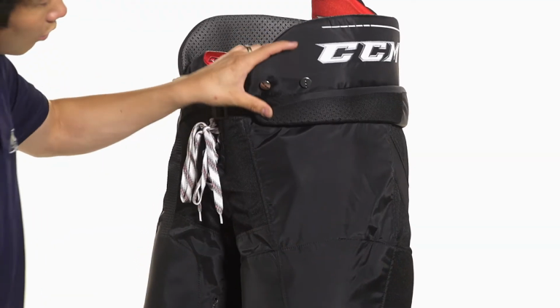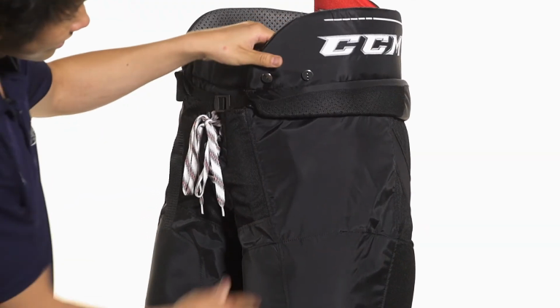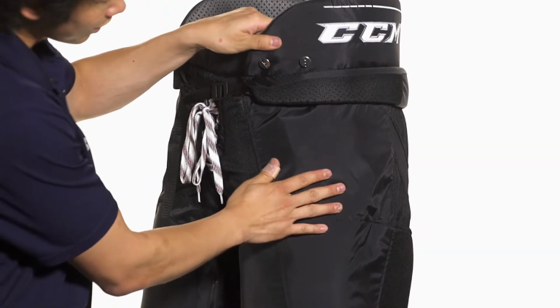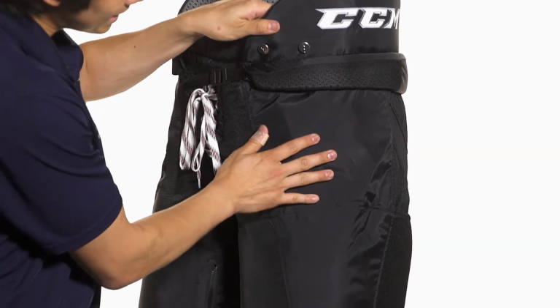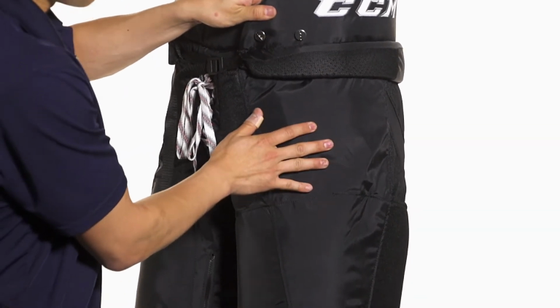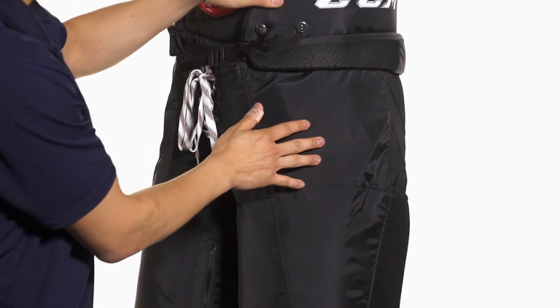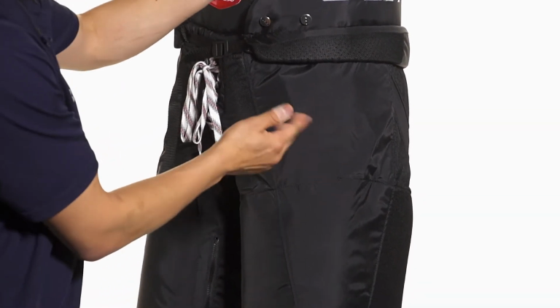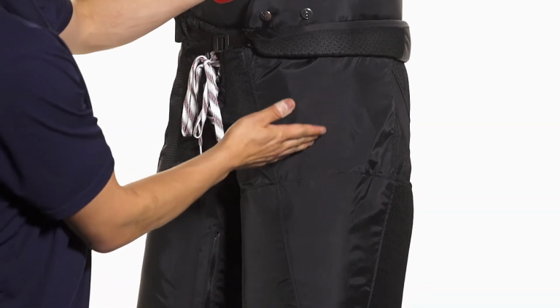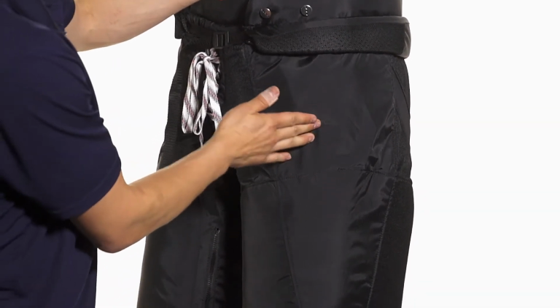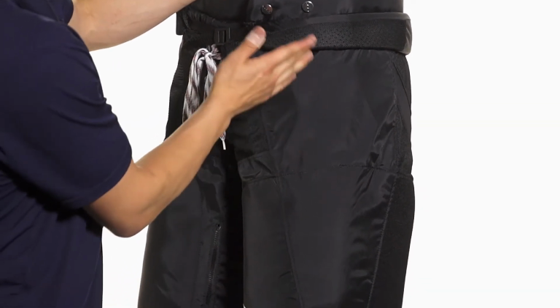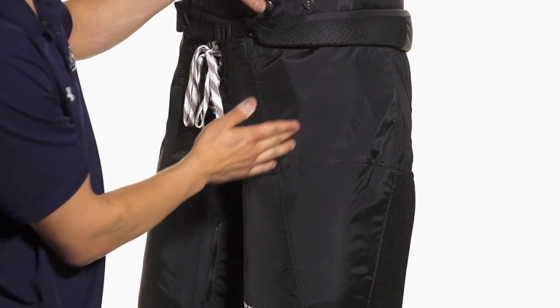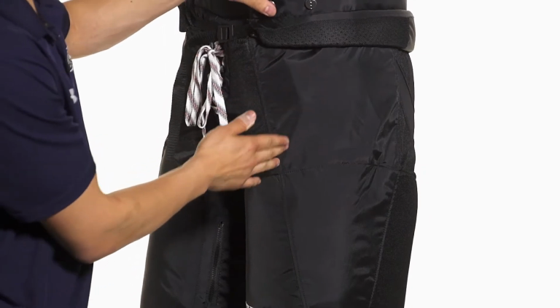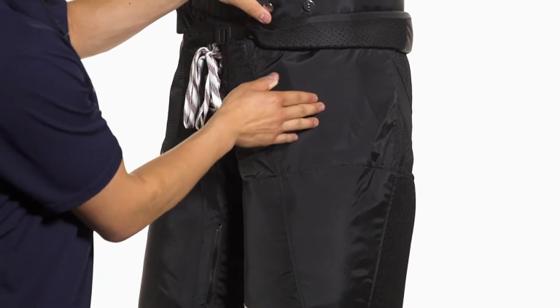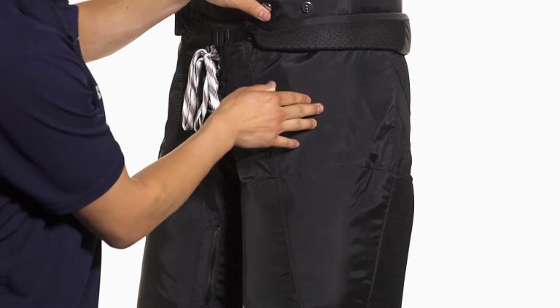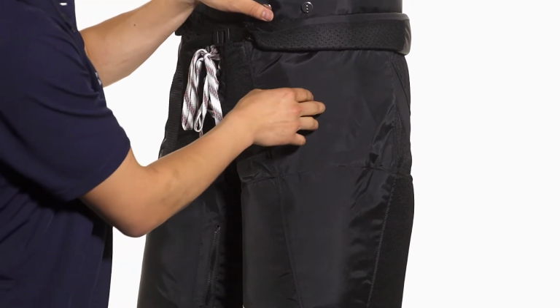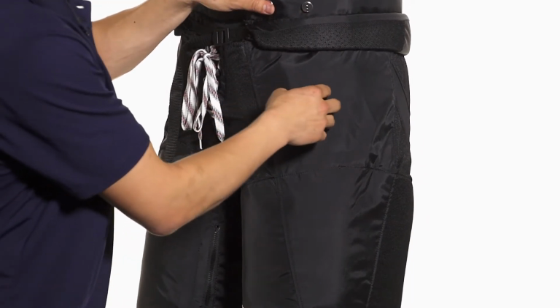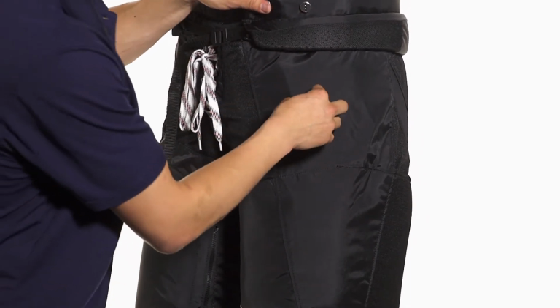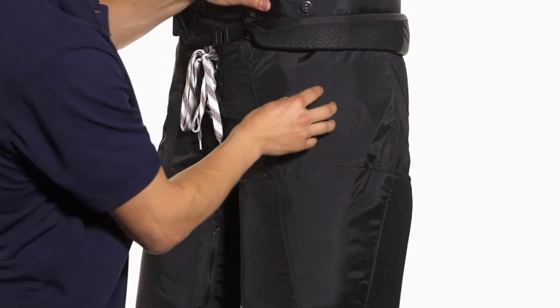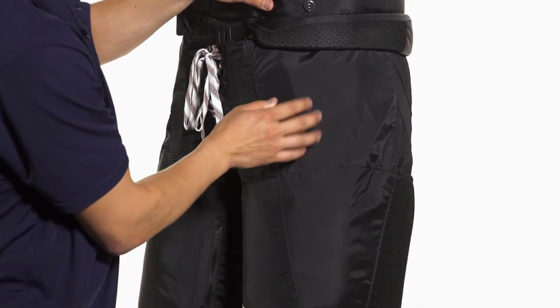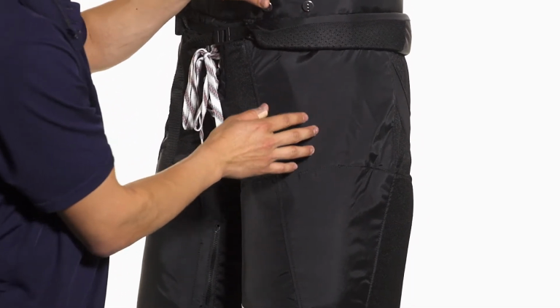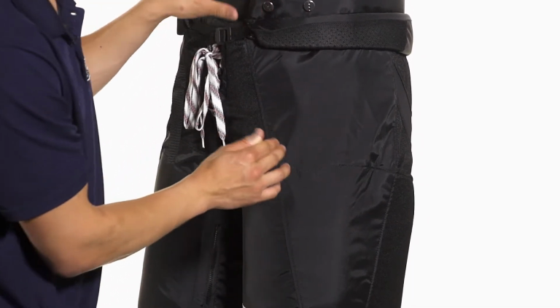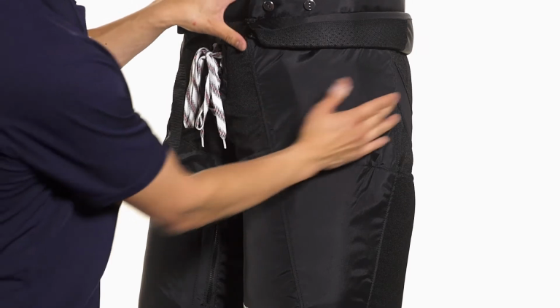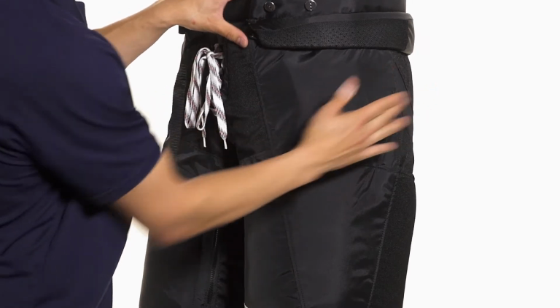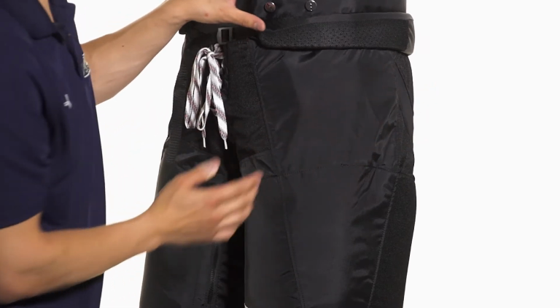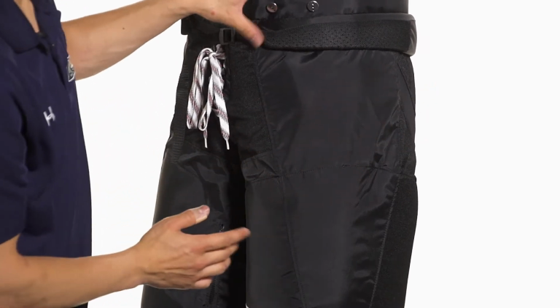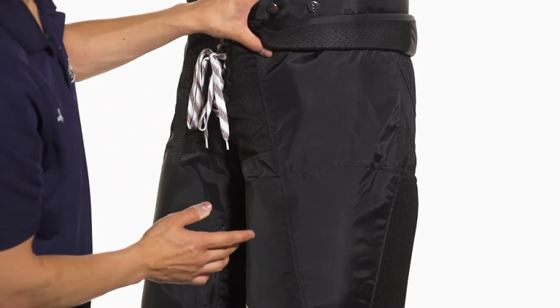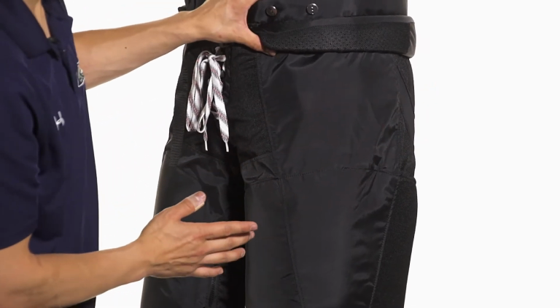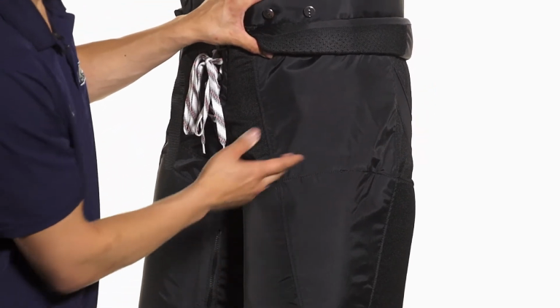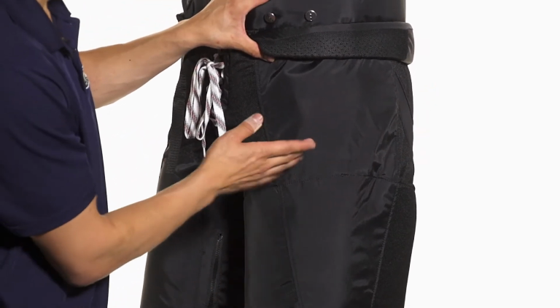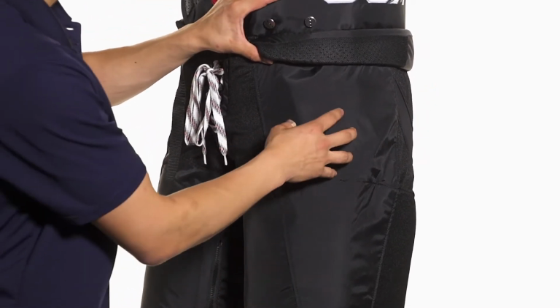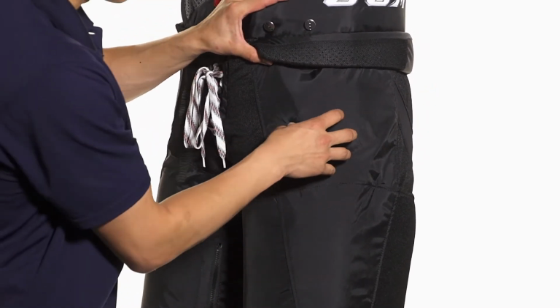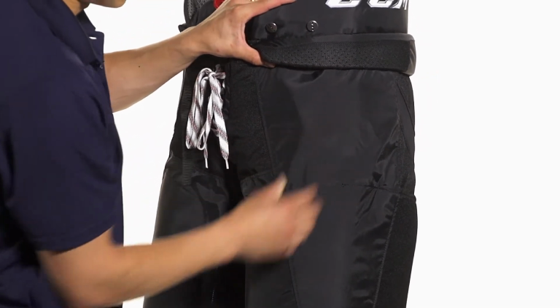We're also going to see a molded PE thigh guard. This uses the same sturdy construction as up in the kidney guard, and is also backed by medium density foam so it's going to be resting very comfortably right across the hips. That molded design also contours very nicely to the shape of the hip, giving you a low profile, lightweight protection.